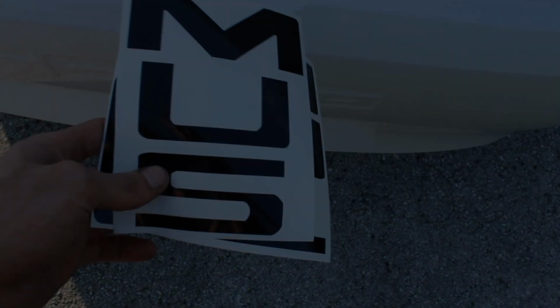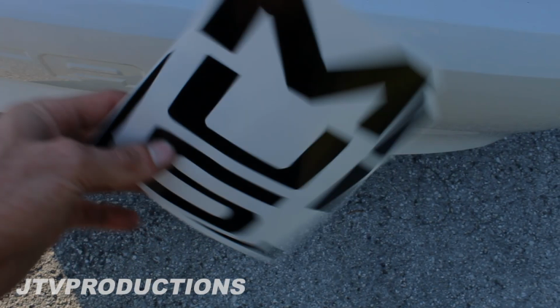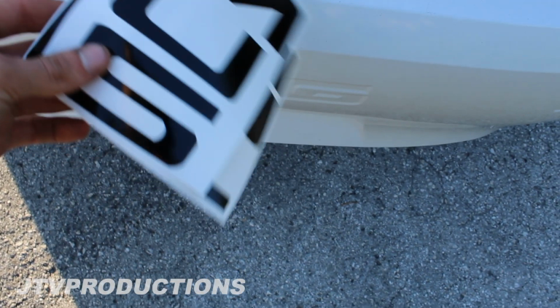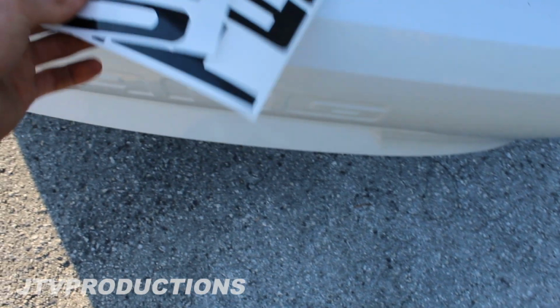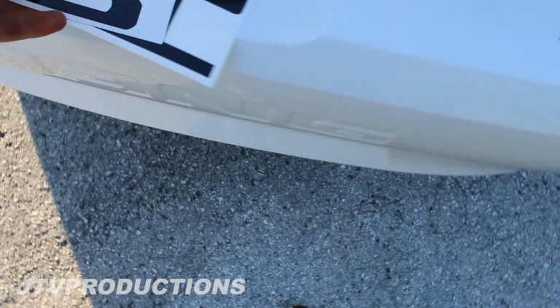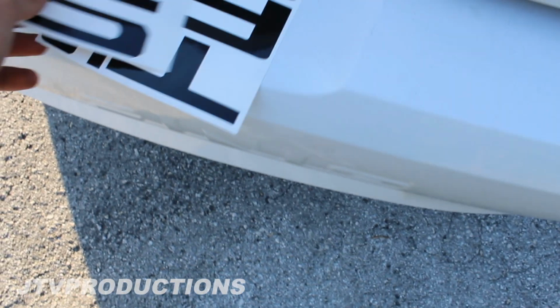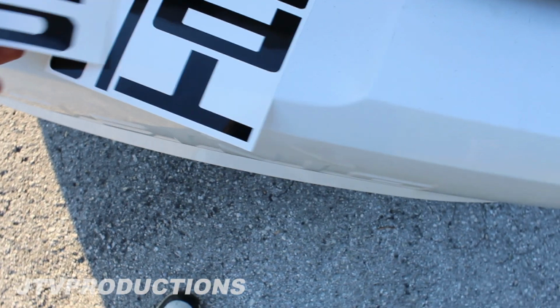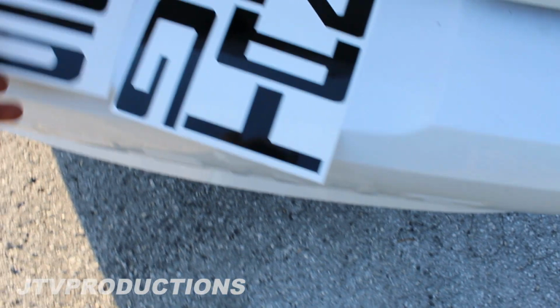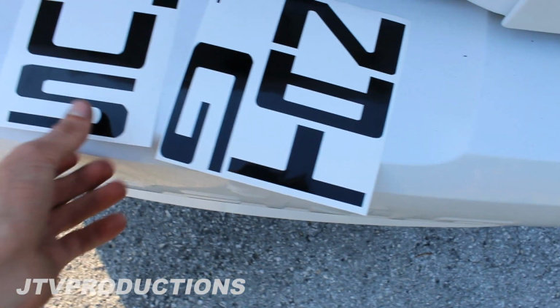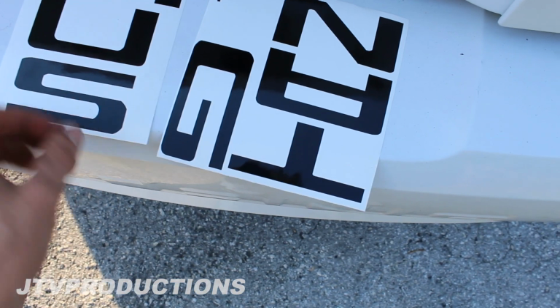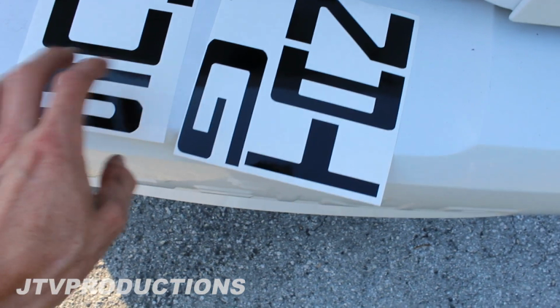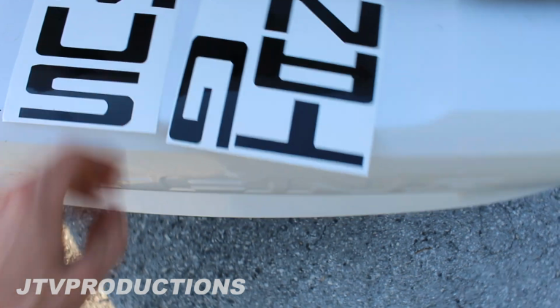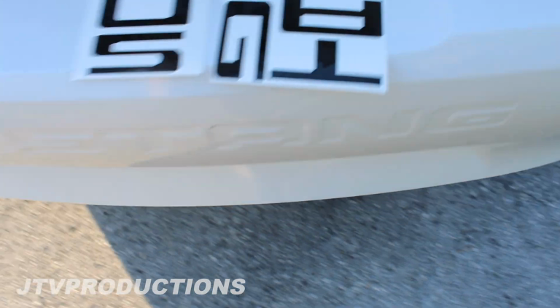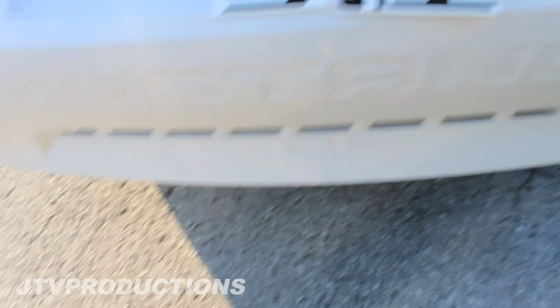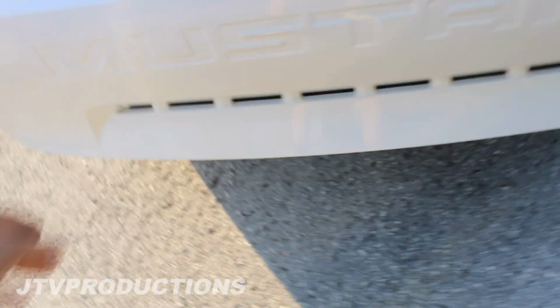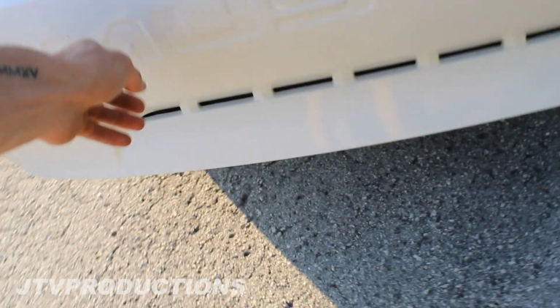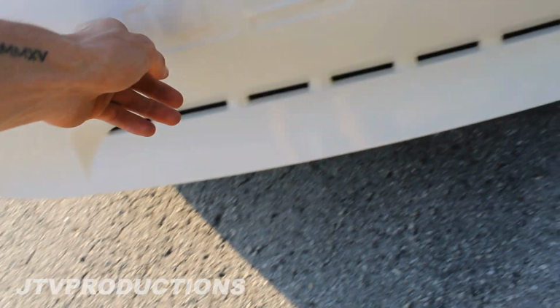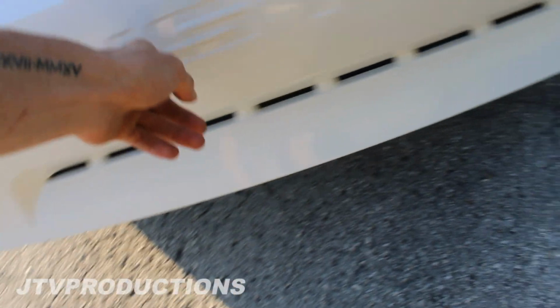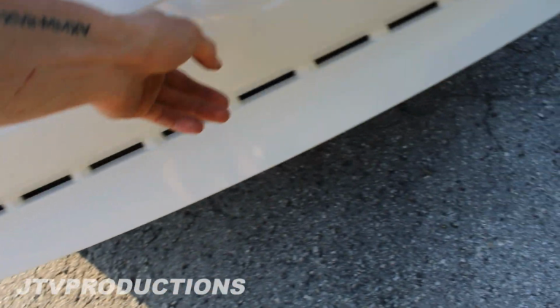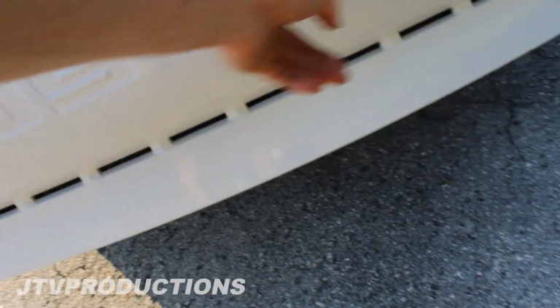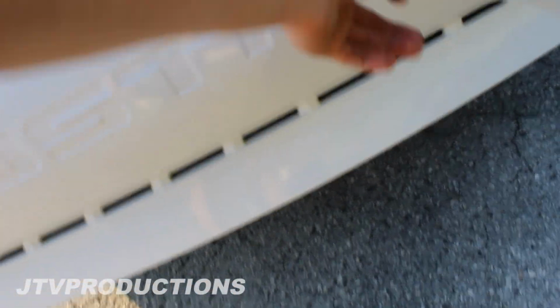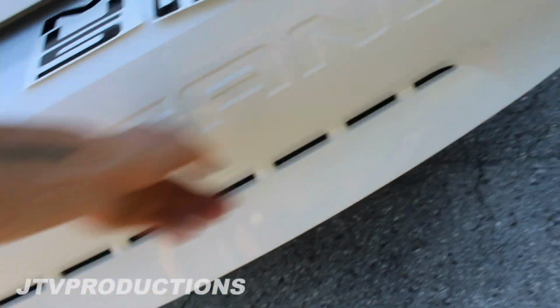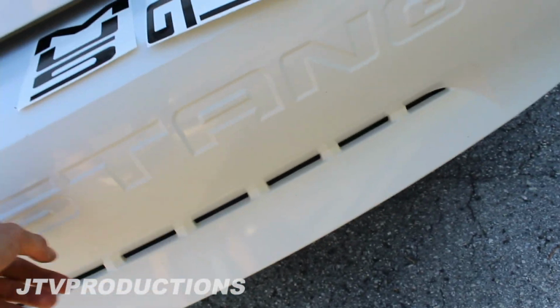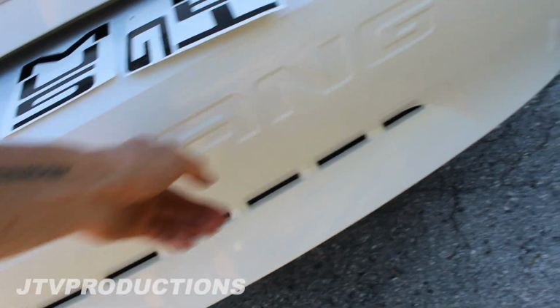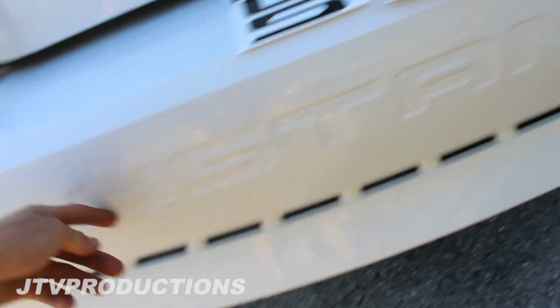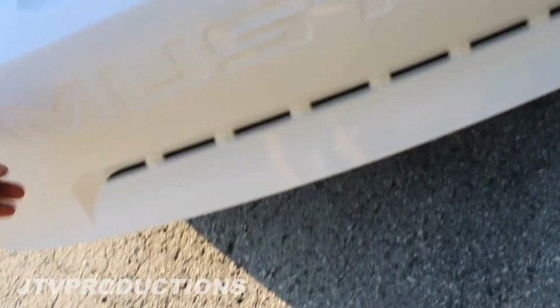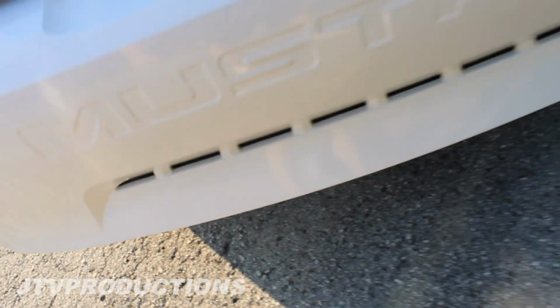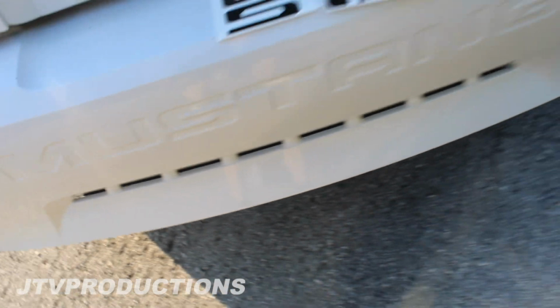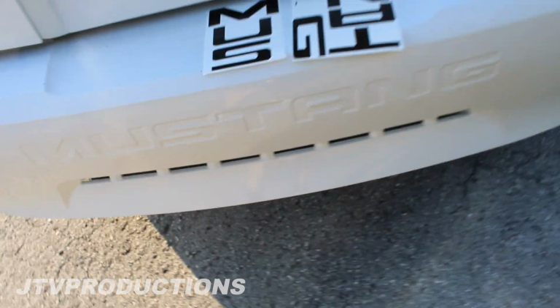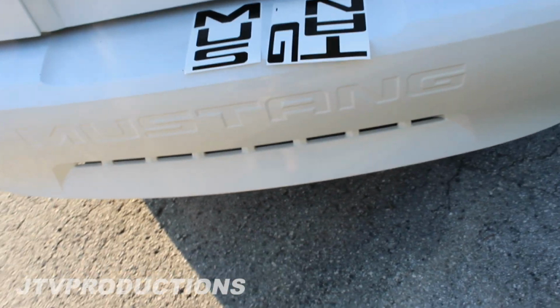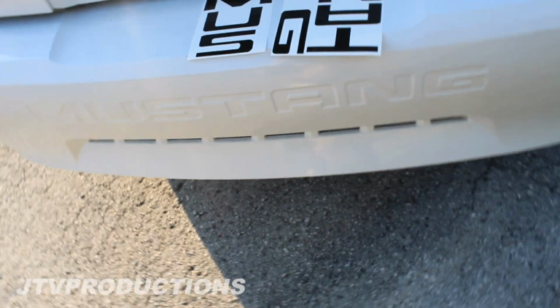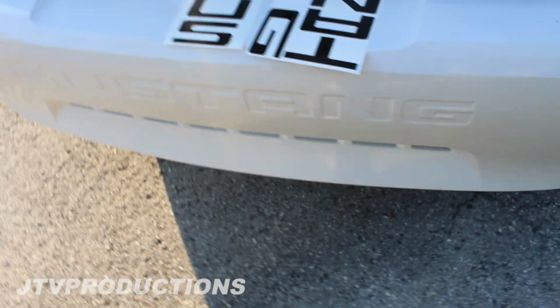What it is is a Mustang letter that will go inside of the letters on the back of the car here, and it'll give it a pretty unique look.